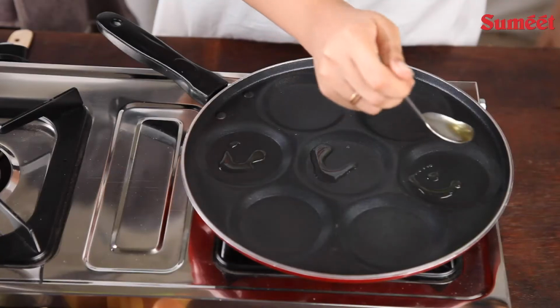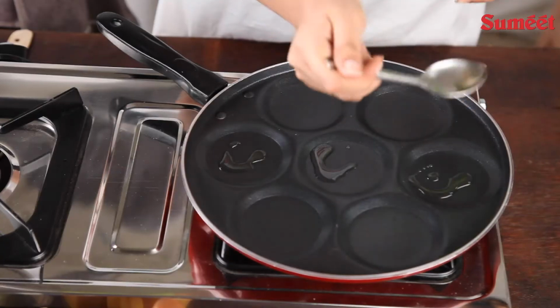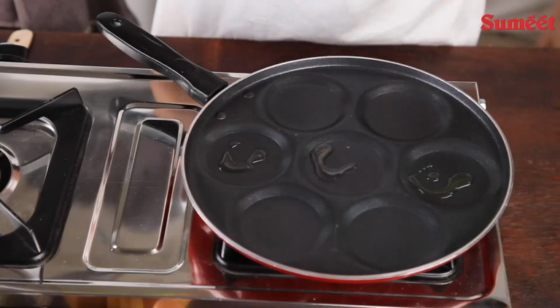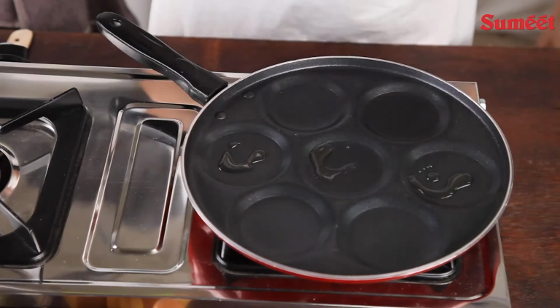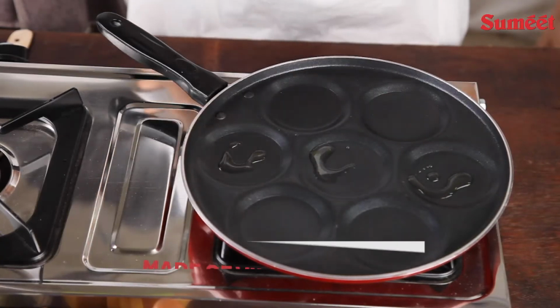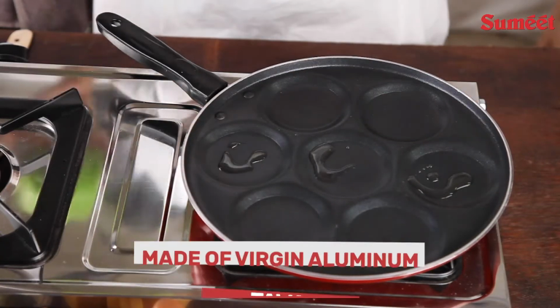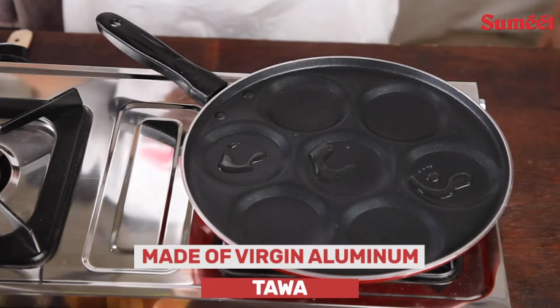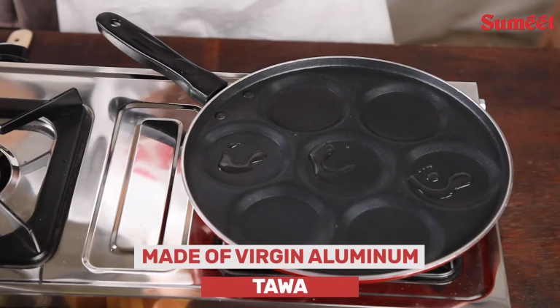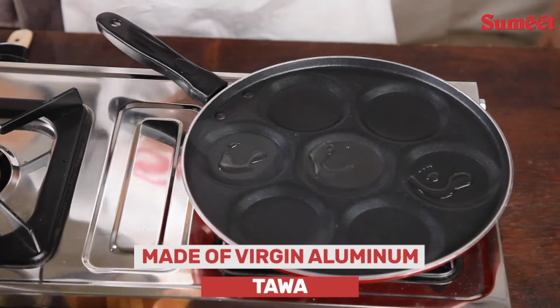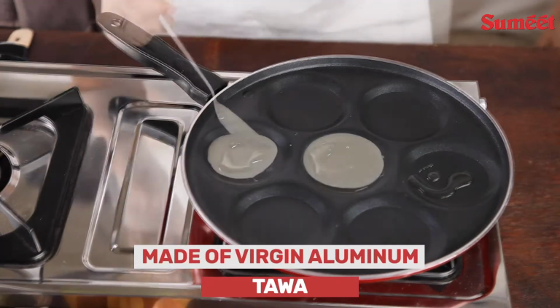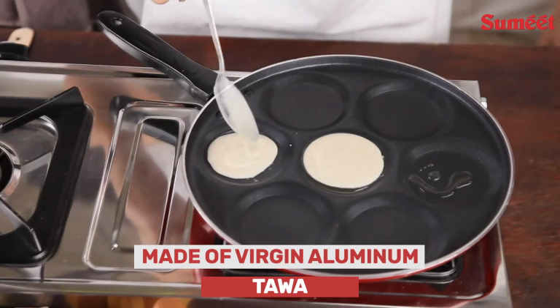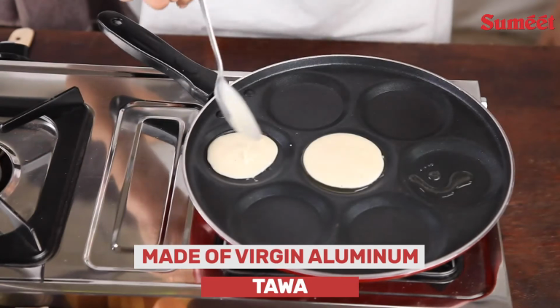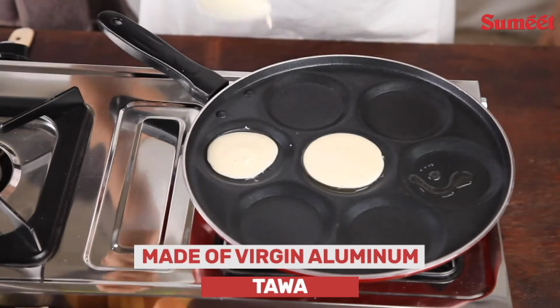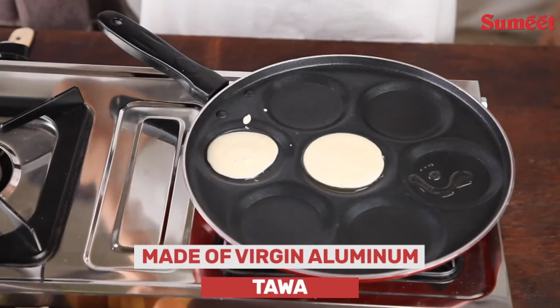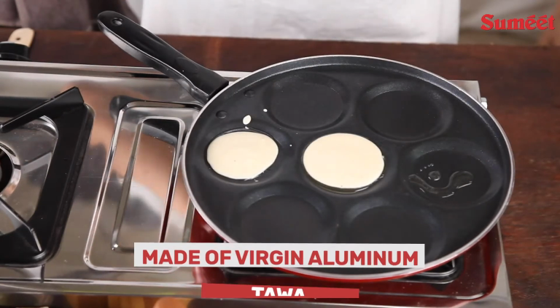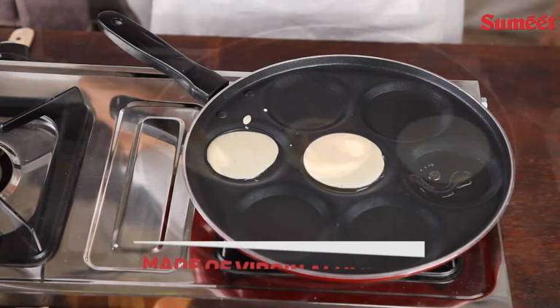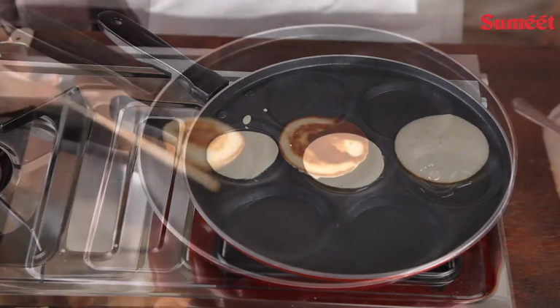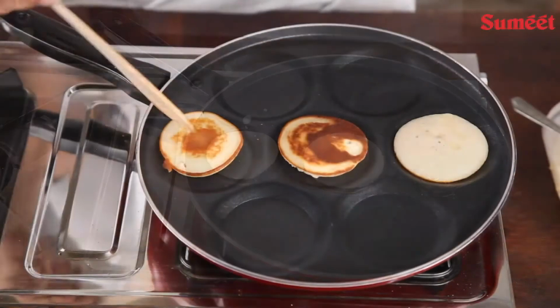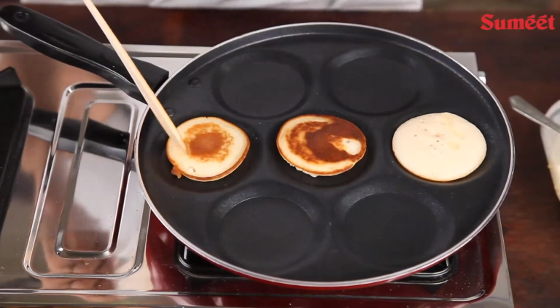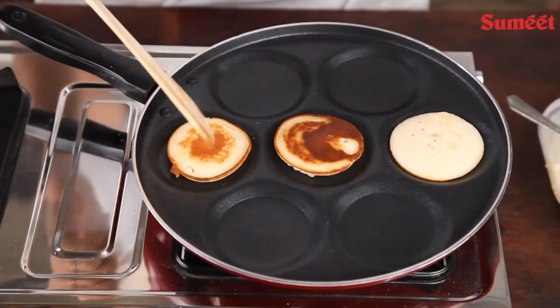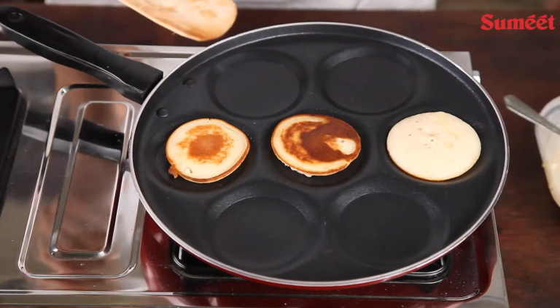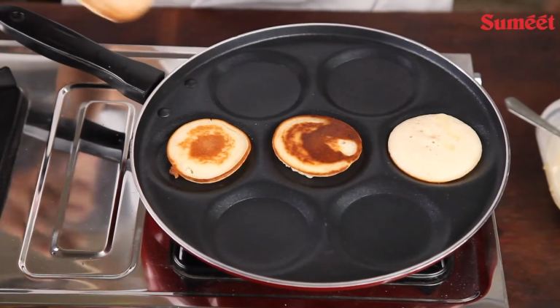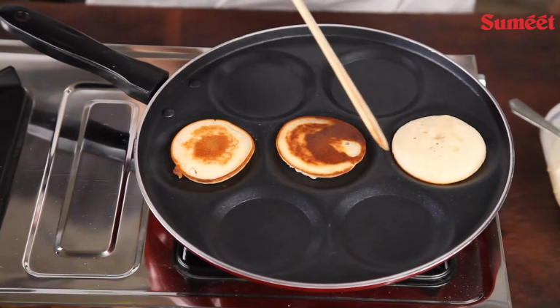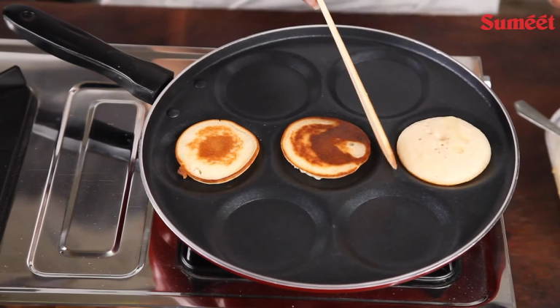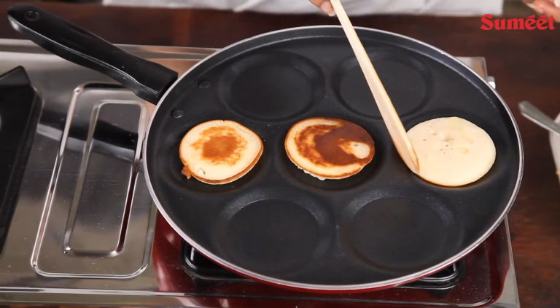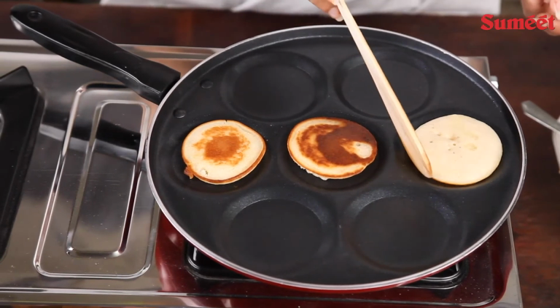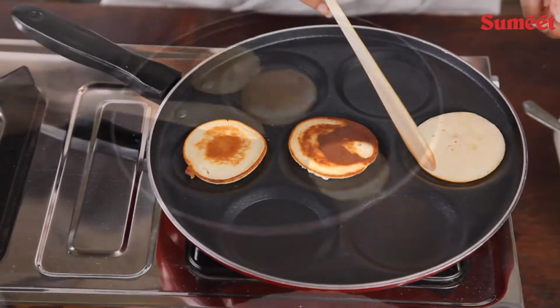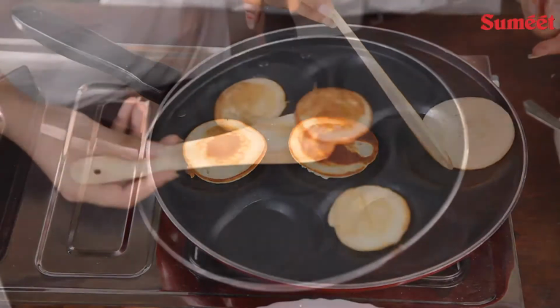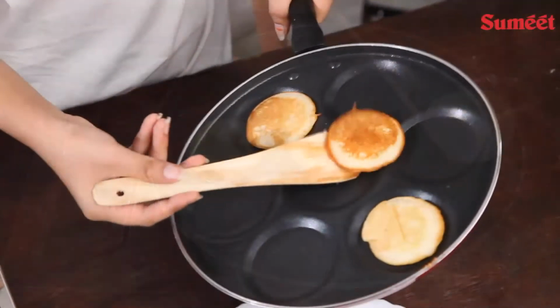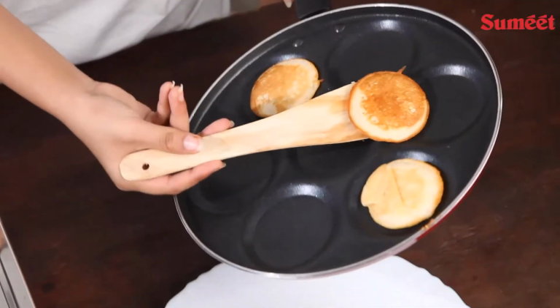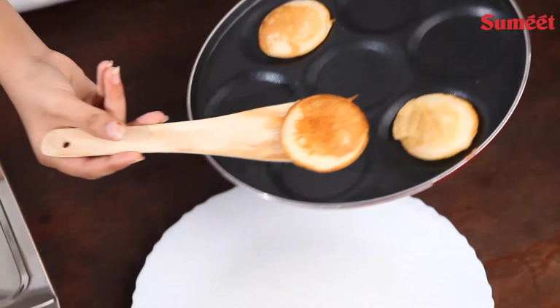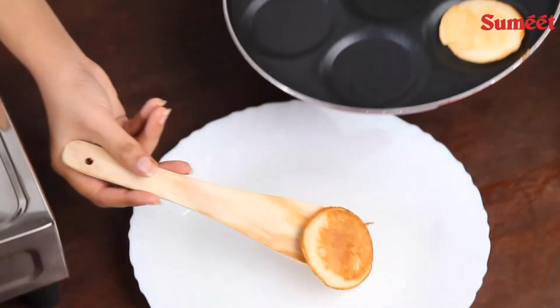Featuring a unique design with 7 compartments for making various snacks at snack time. Snacks like dosa, mini uttappa, set dosa, masala papar, pancakes, and many more things can be made.